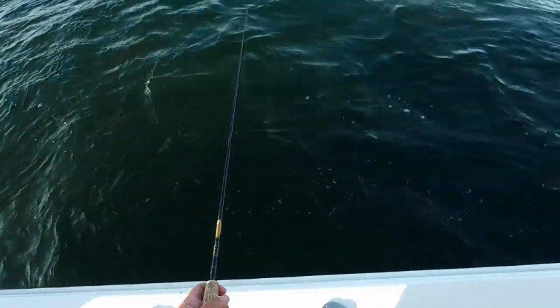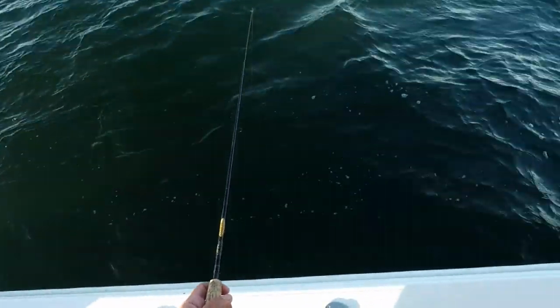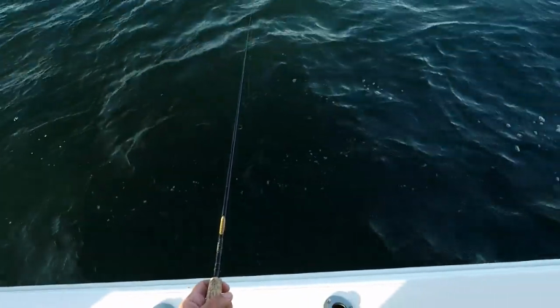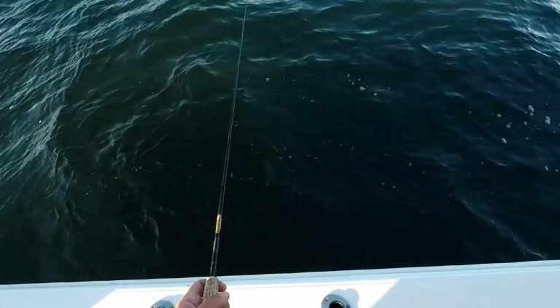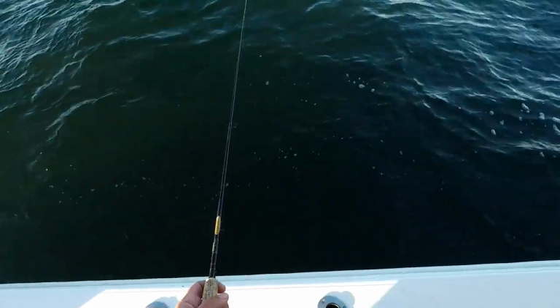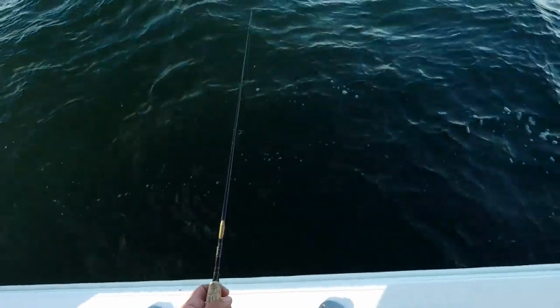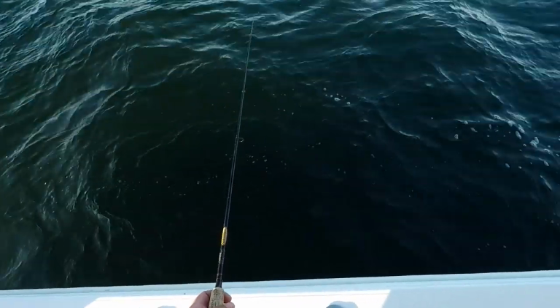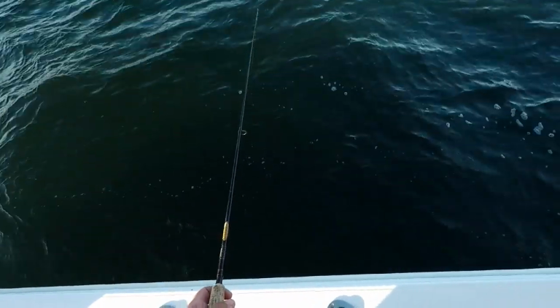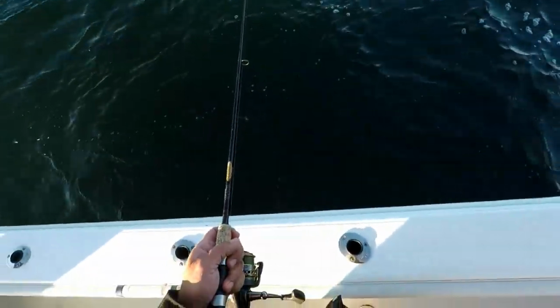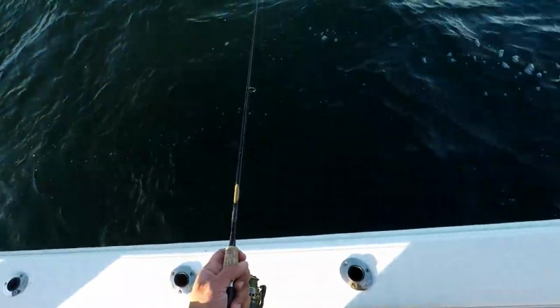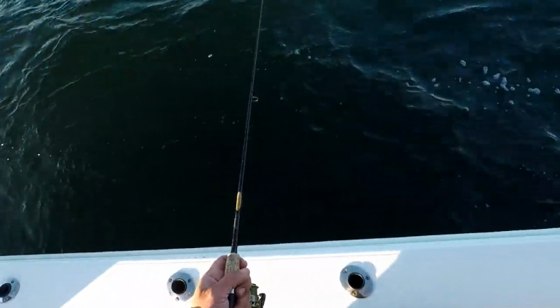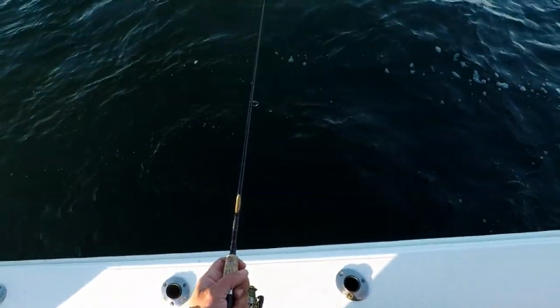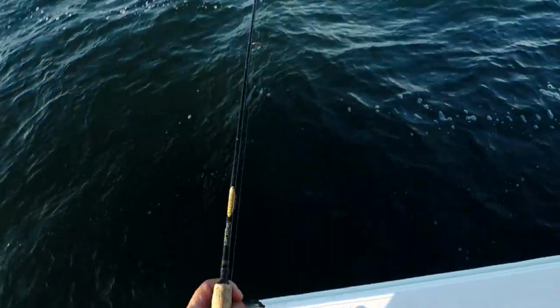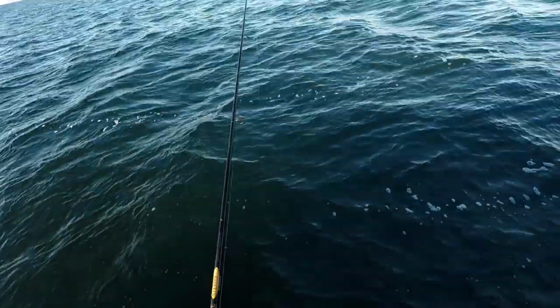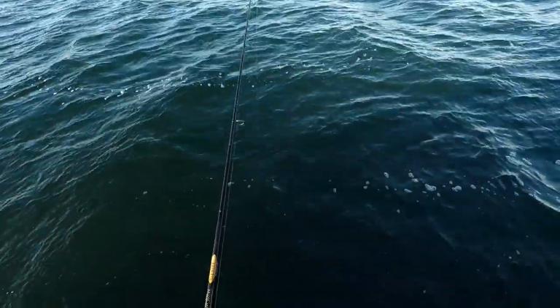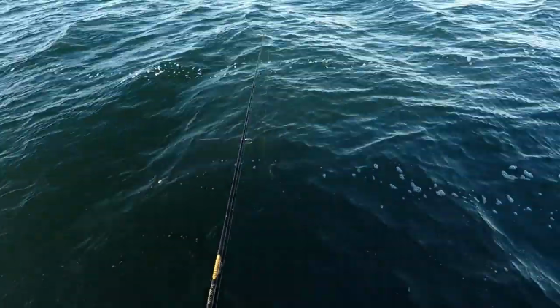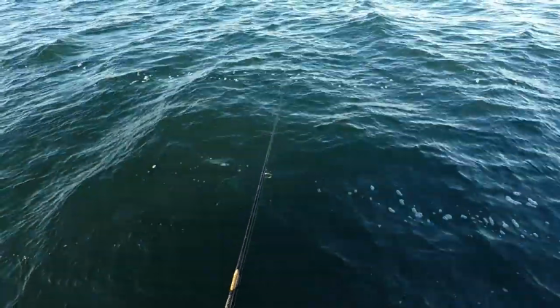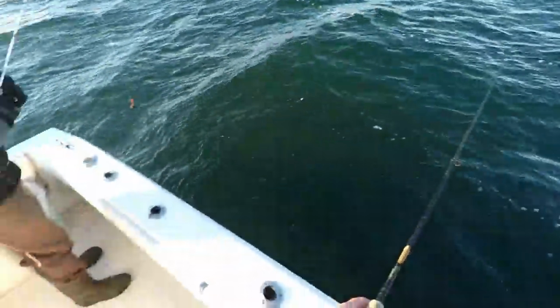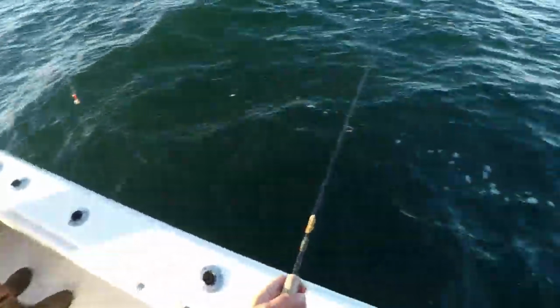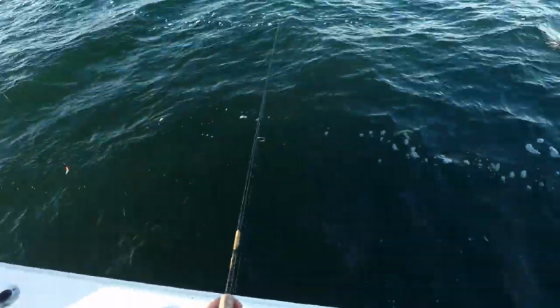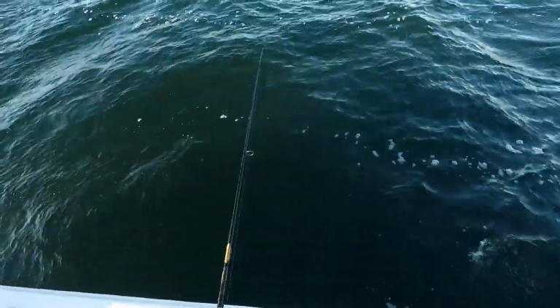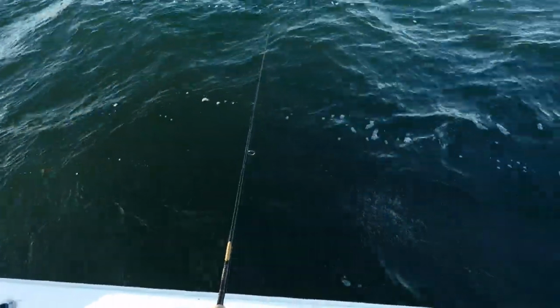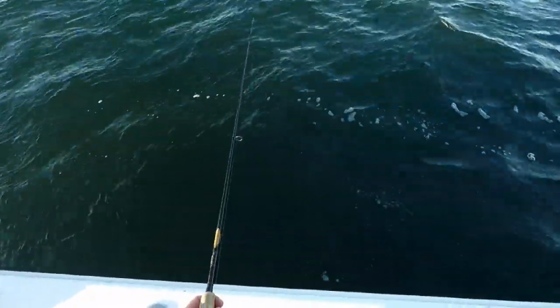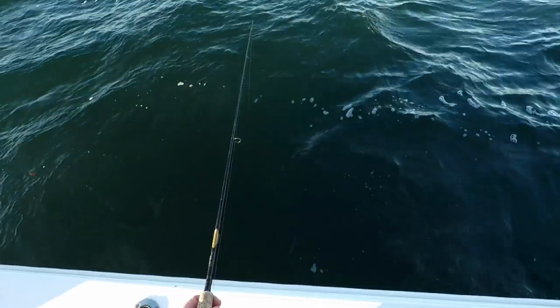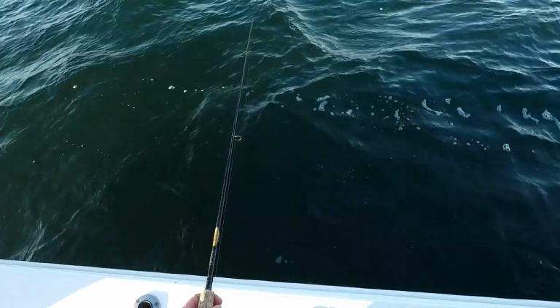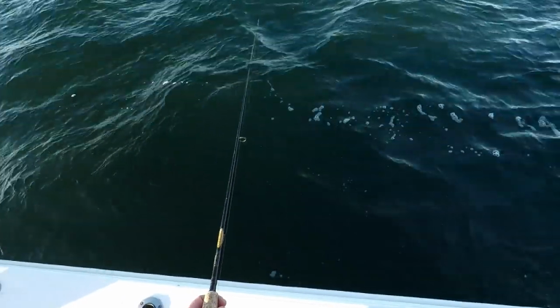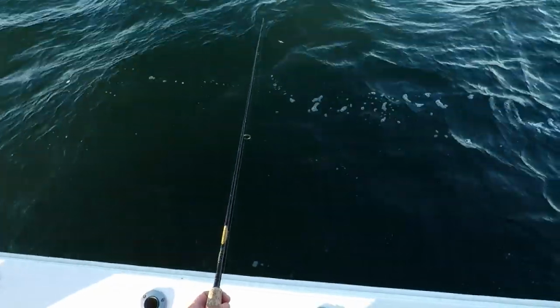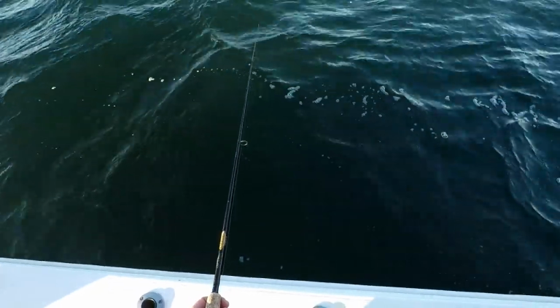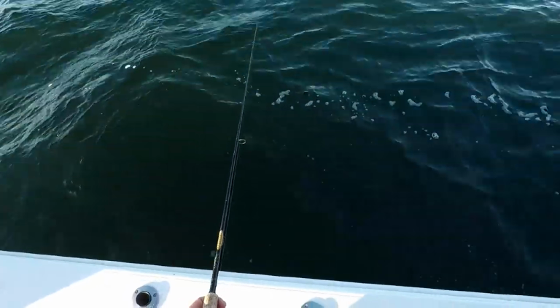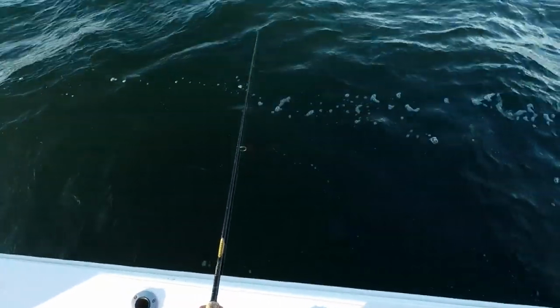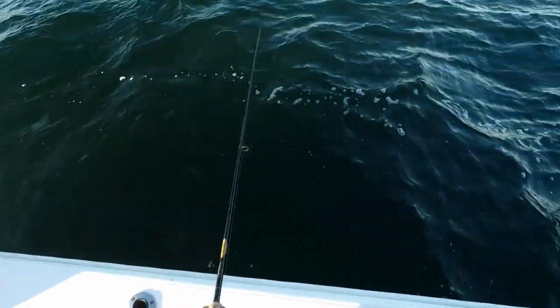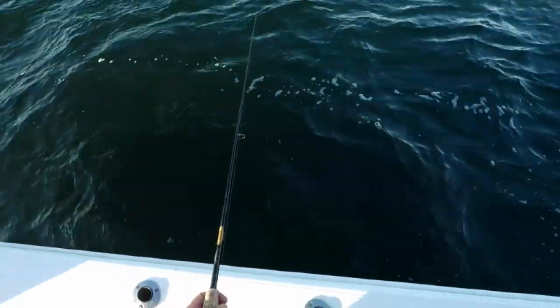Just look at my rod tip. If my rod tip's in the water, that means a fish is about to be caught. Hope you enjoy. Please ask any questions in the comments. As always, if you like these videos, hit that like button. And if you're not already a subscriber and you like this content, please hit that subscribe button.